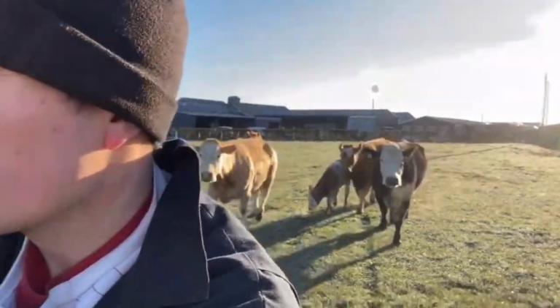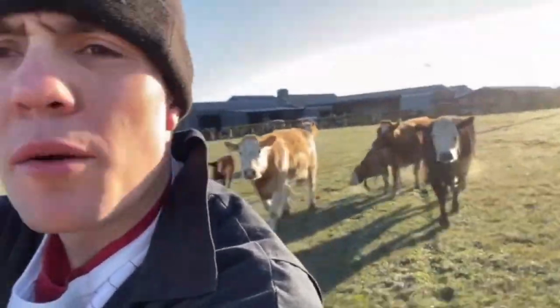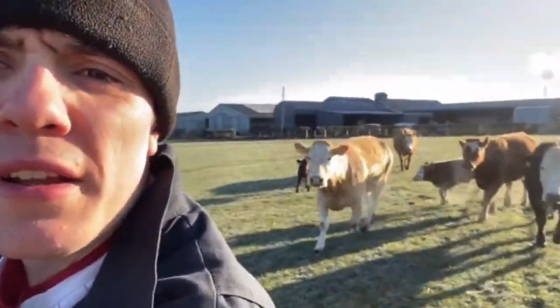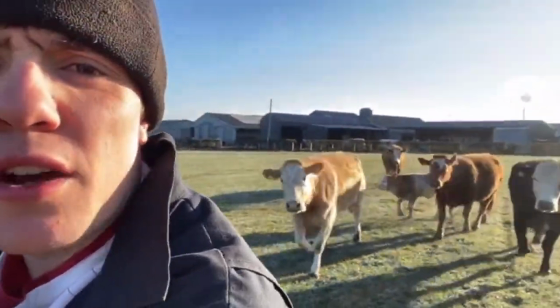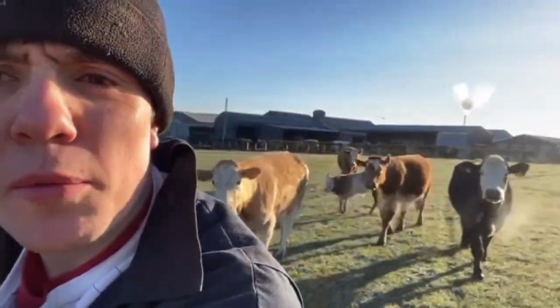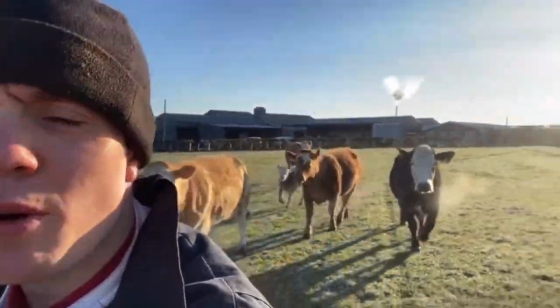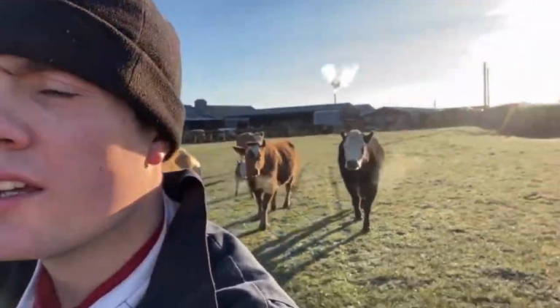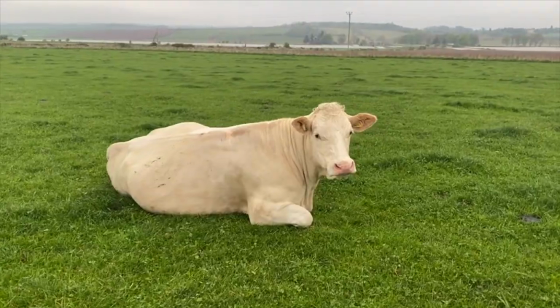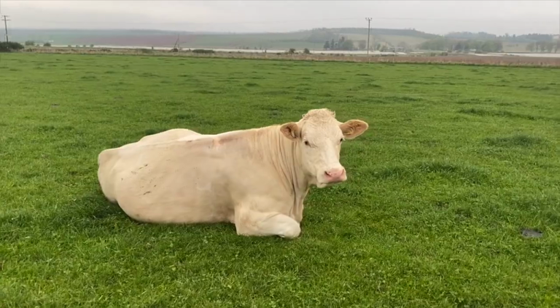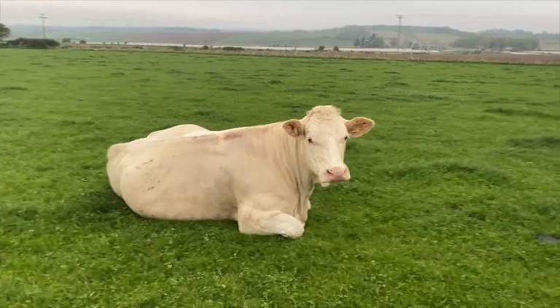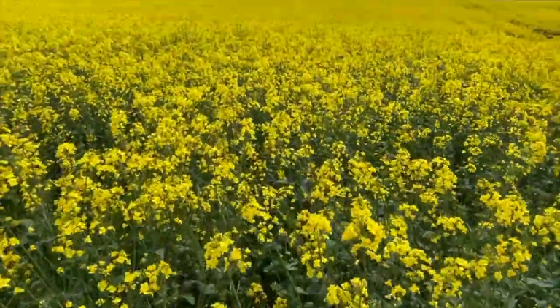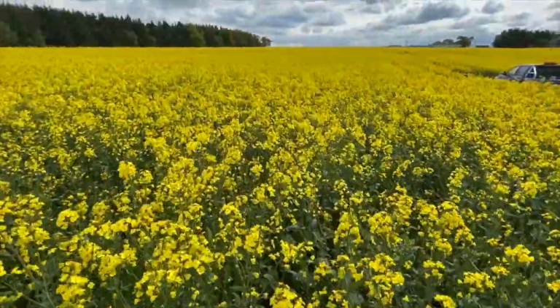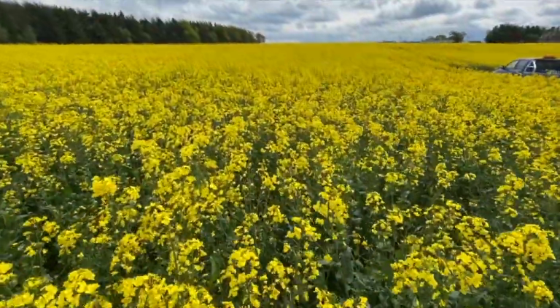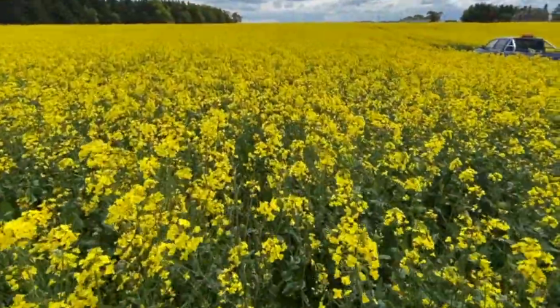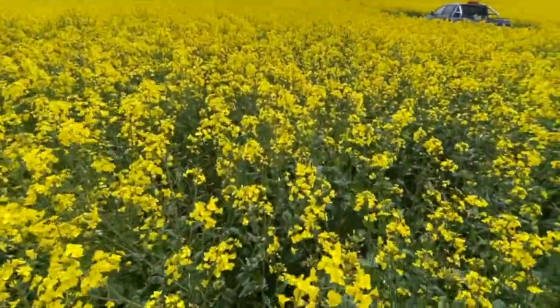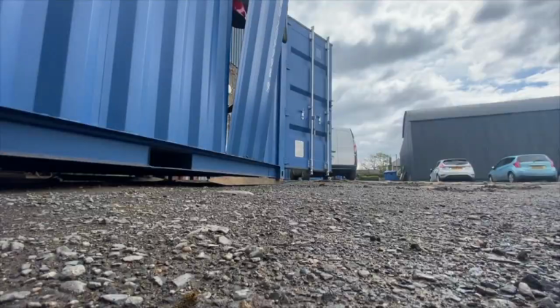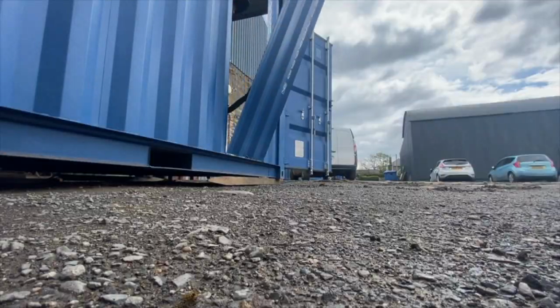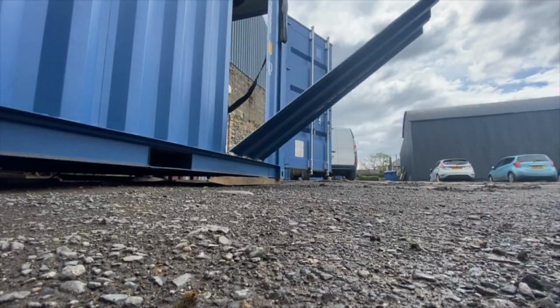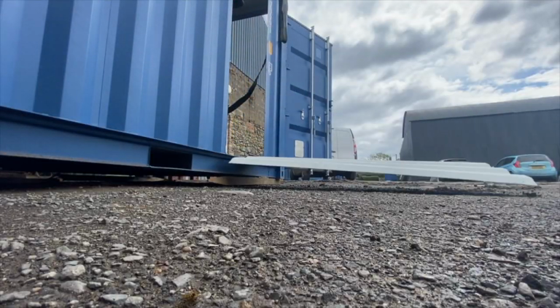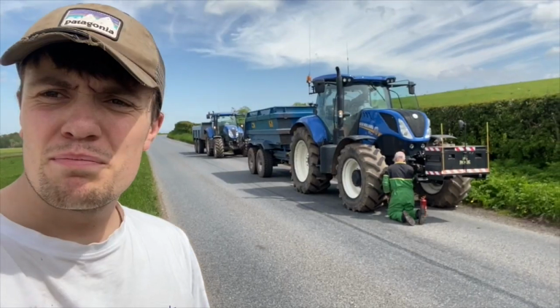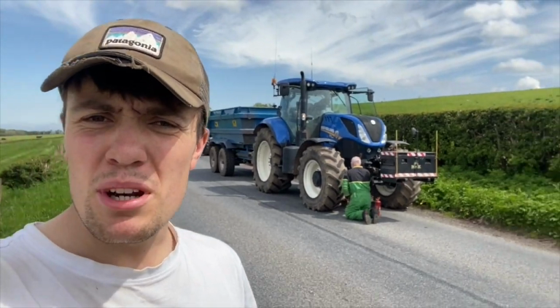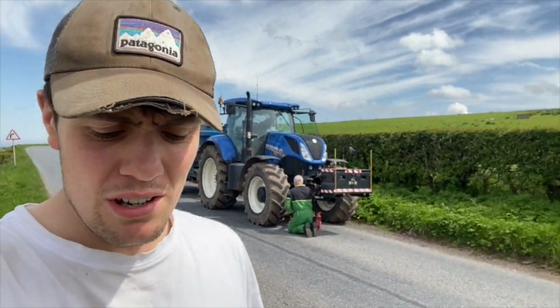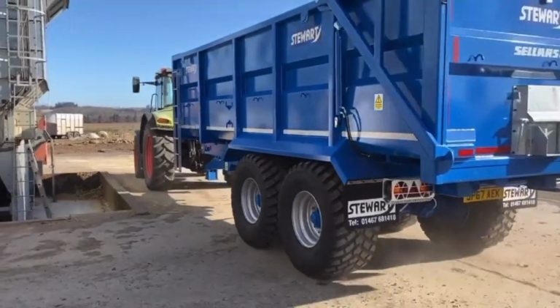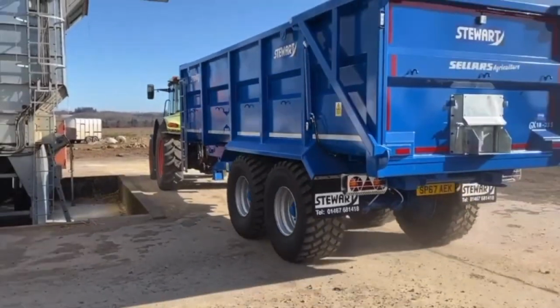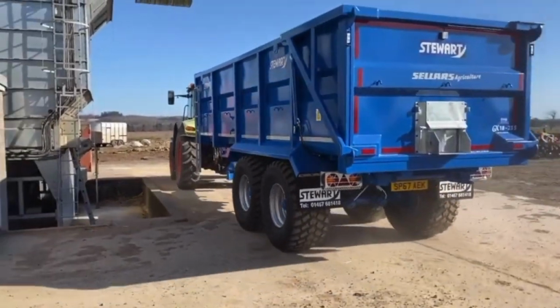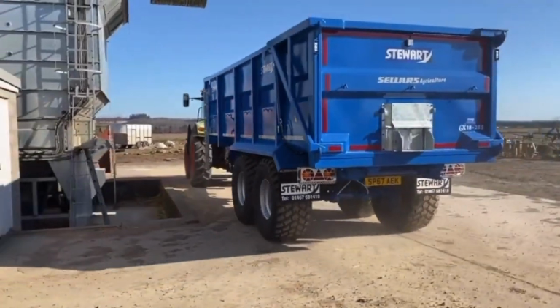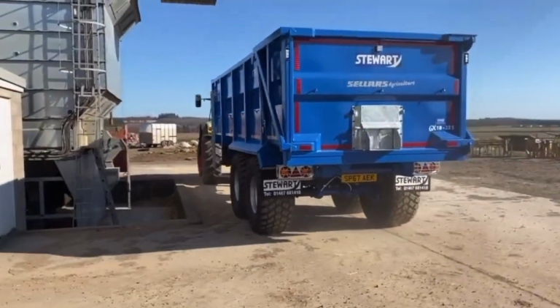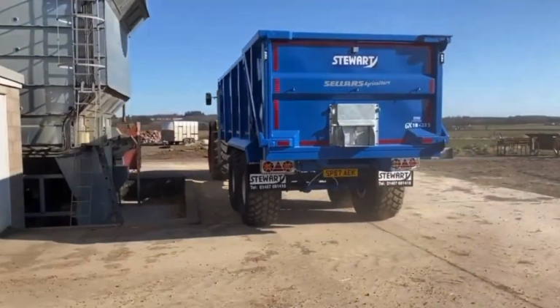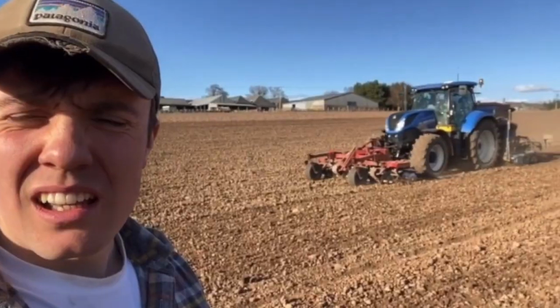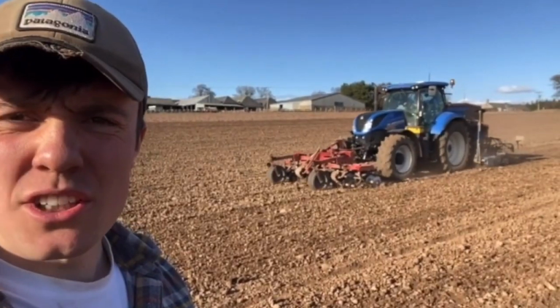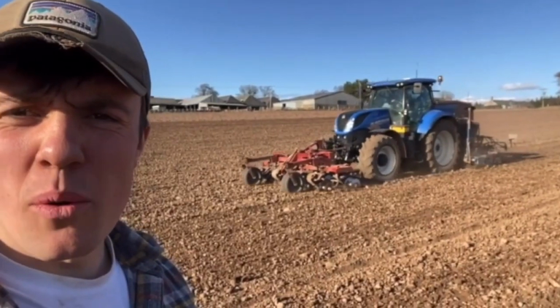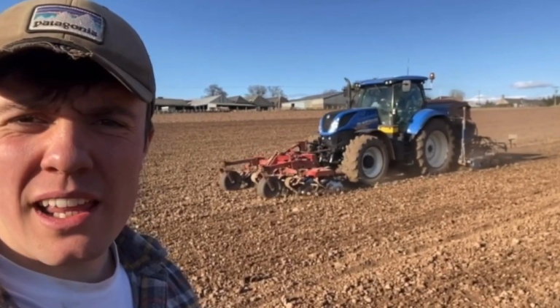Got a wee party of cows following me this morning. Morning Holly. So I'm just in the field of rape for the moment. Big break down. There's a drill working there.